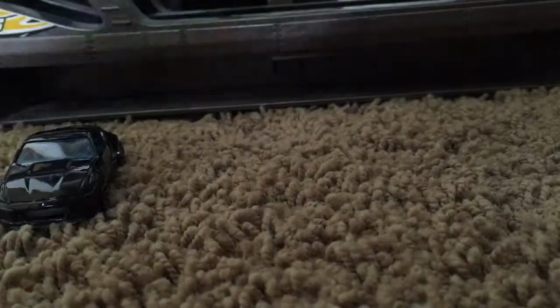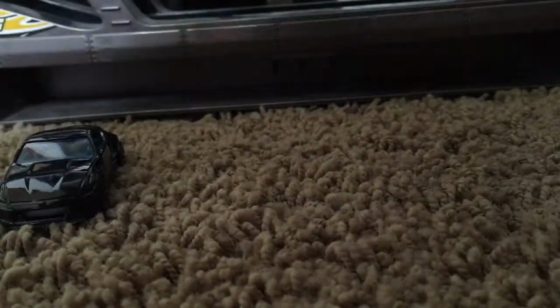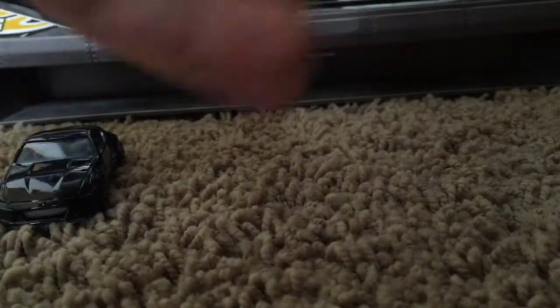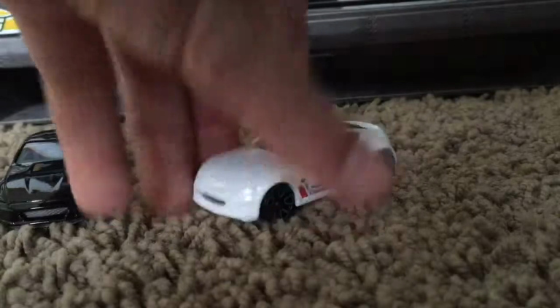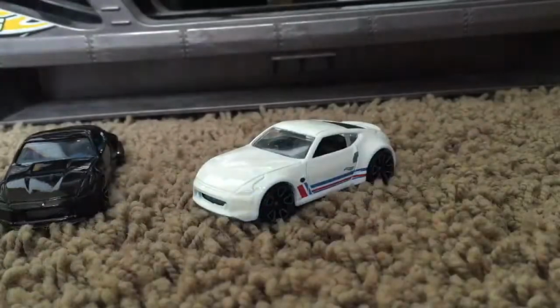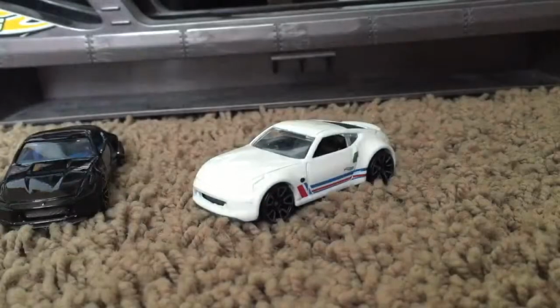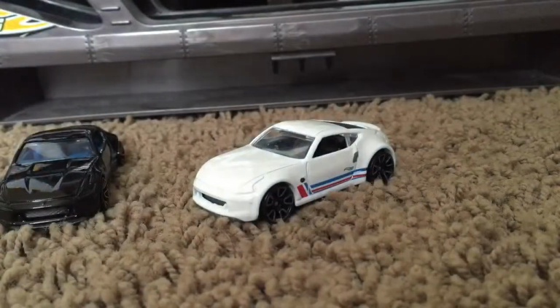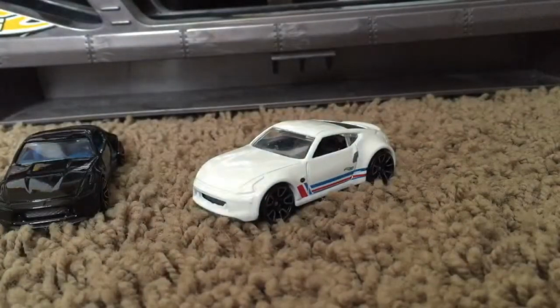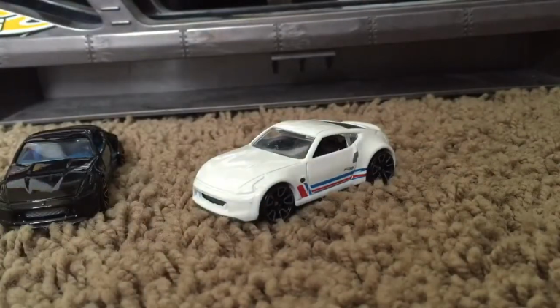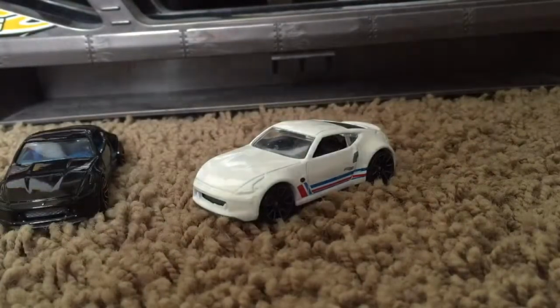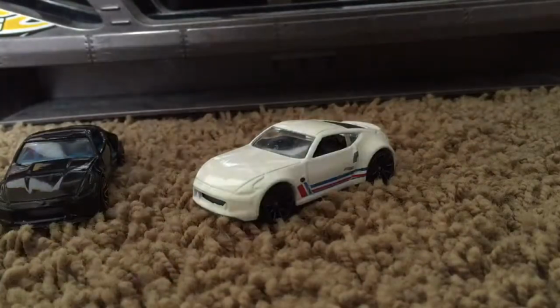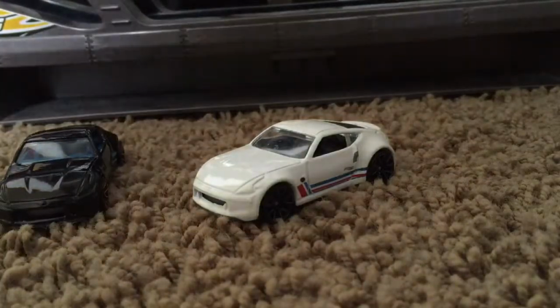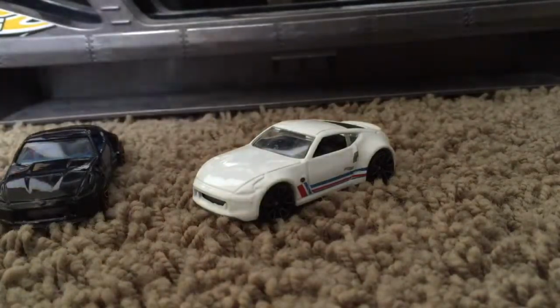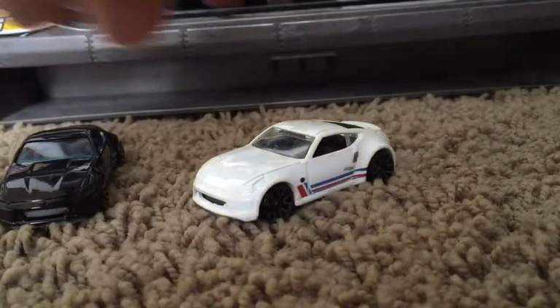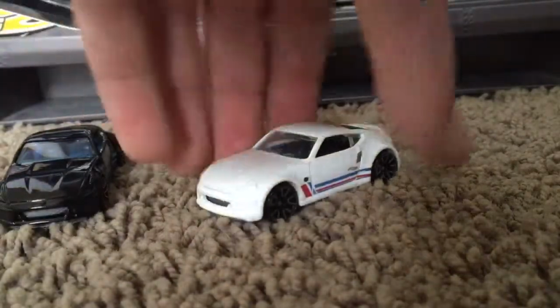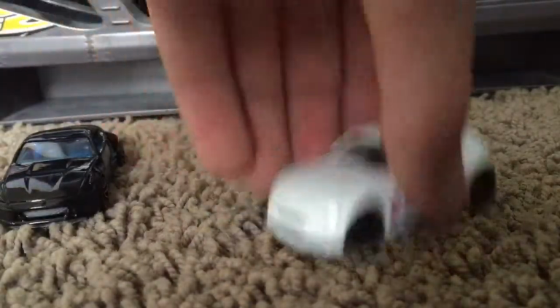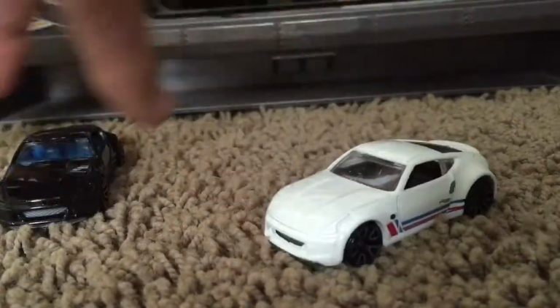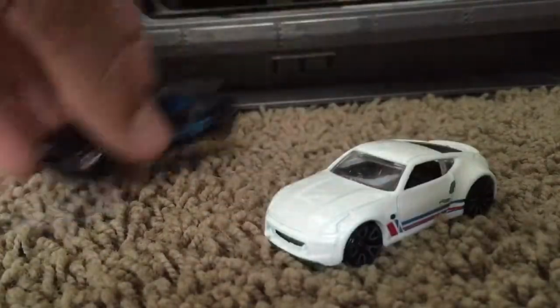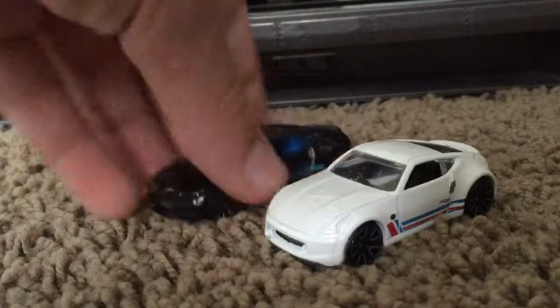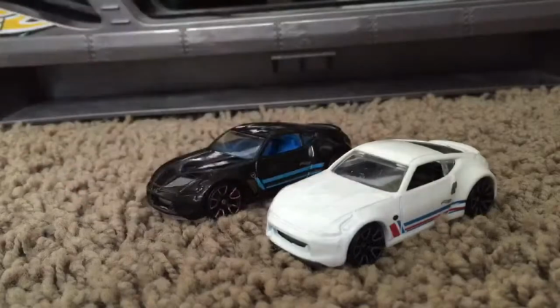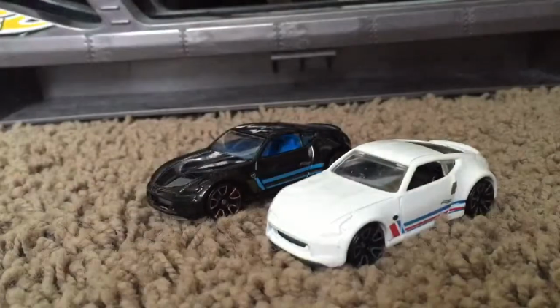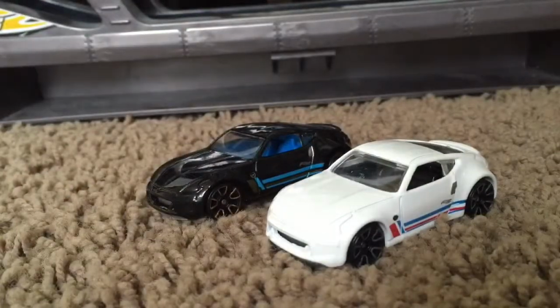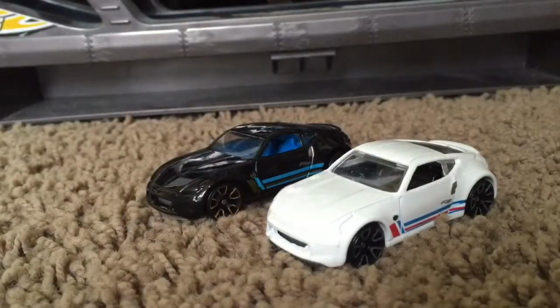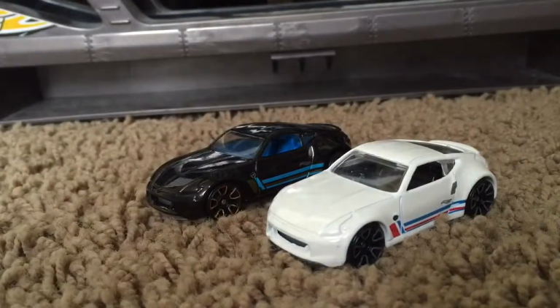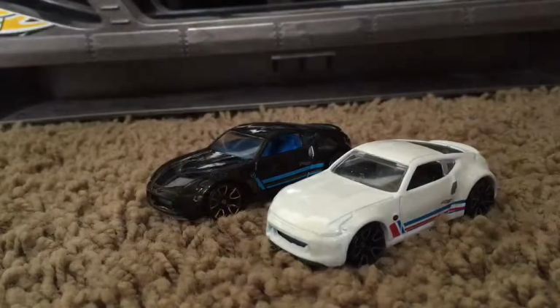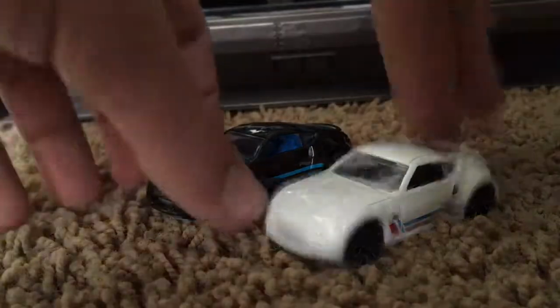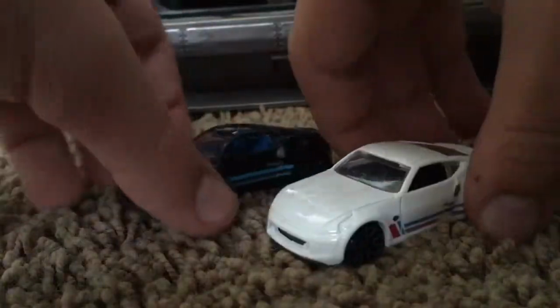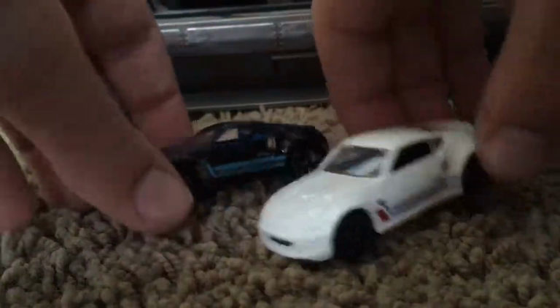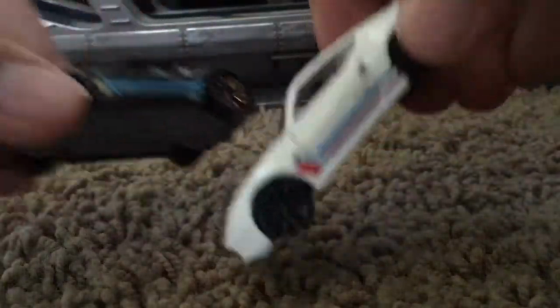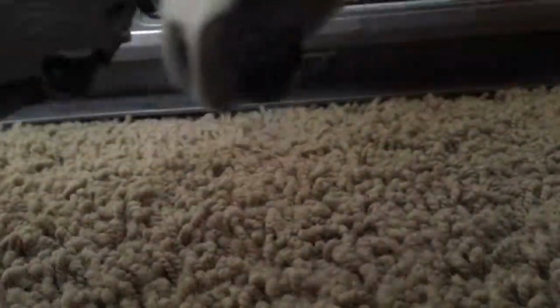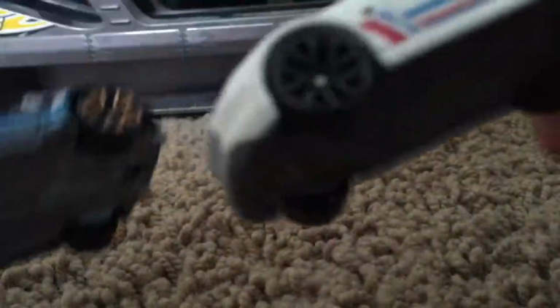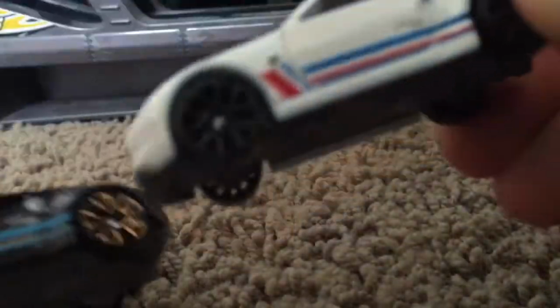Okie dokie. Oh, that white is very stunning. And to have a black one, they look awesome together. So here are some similarities between the cars.